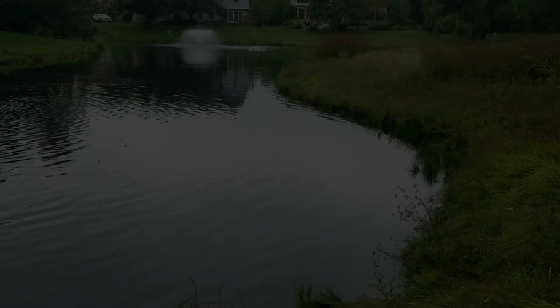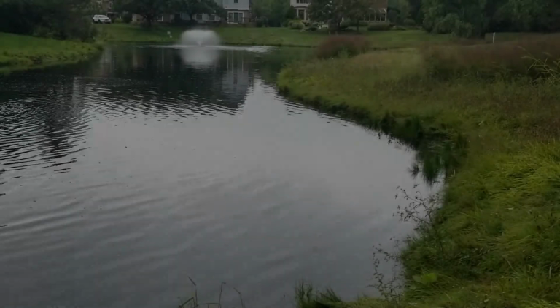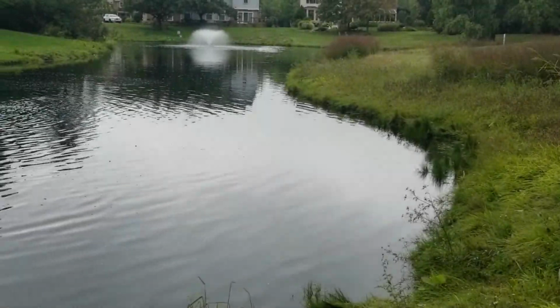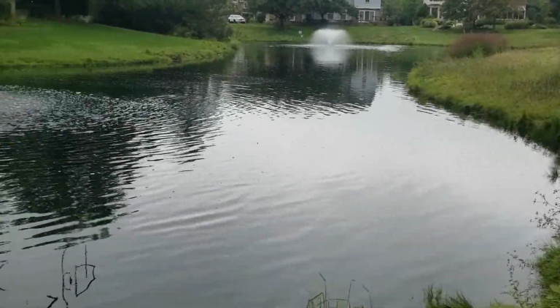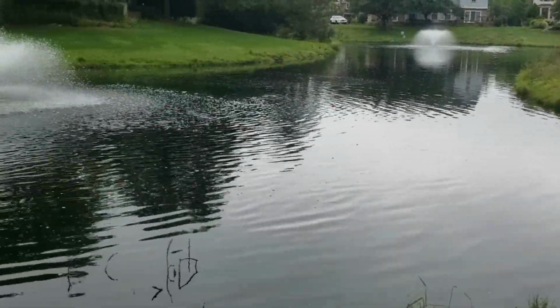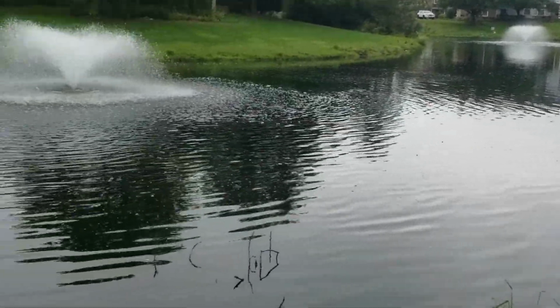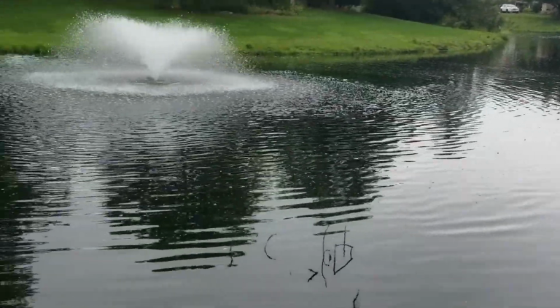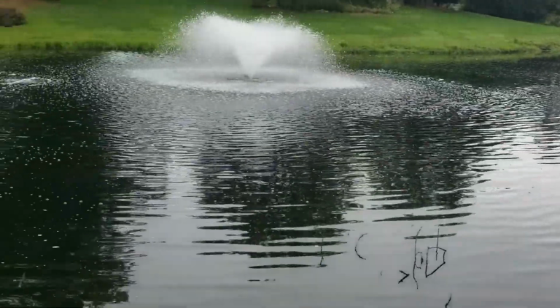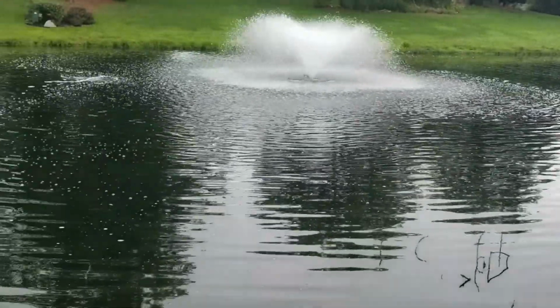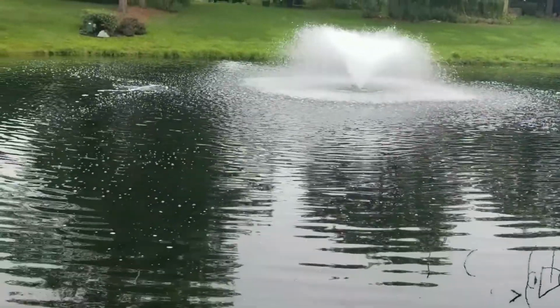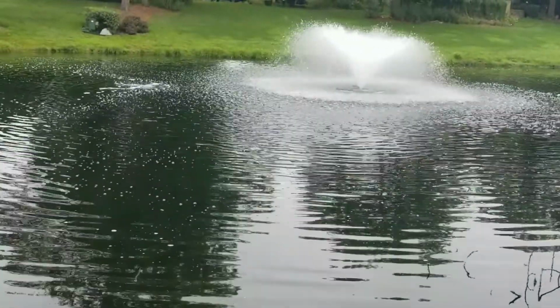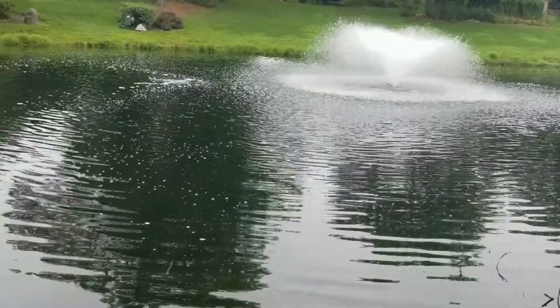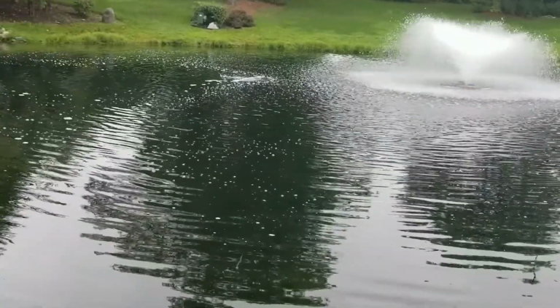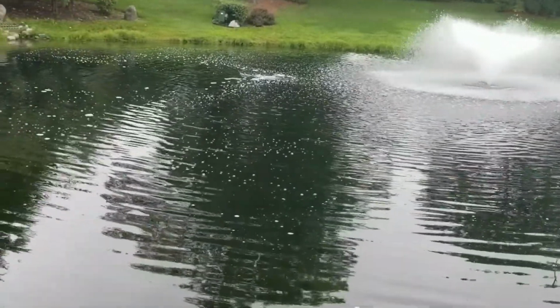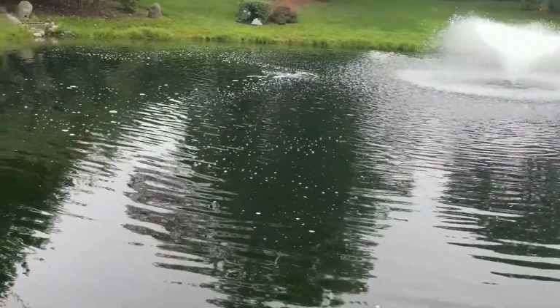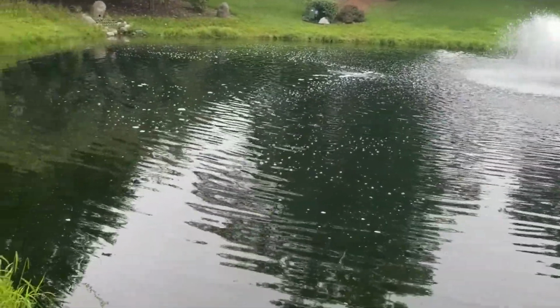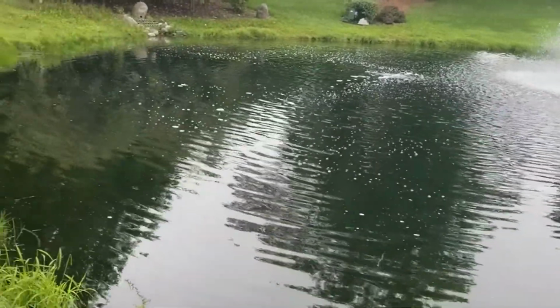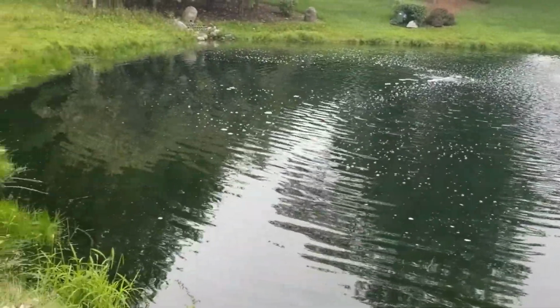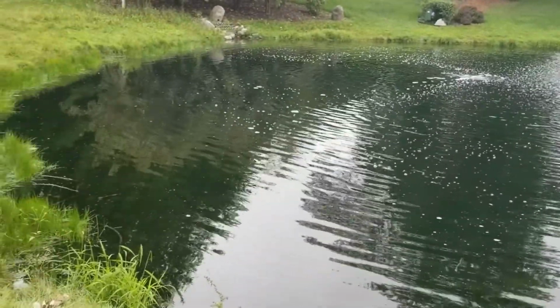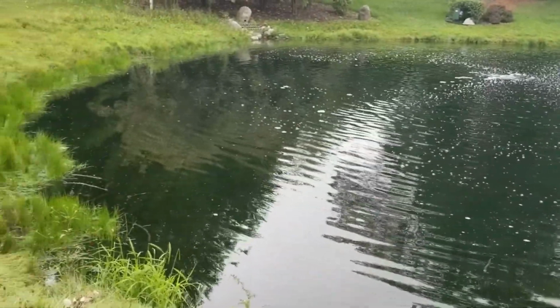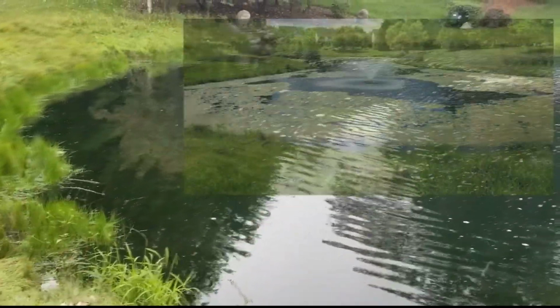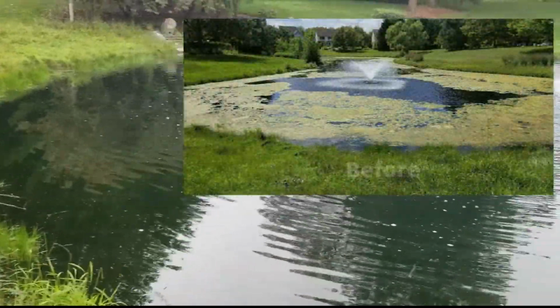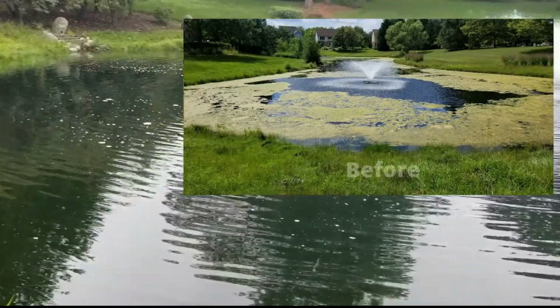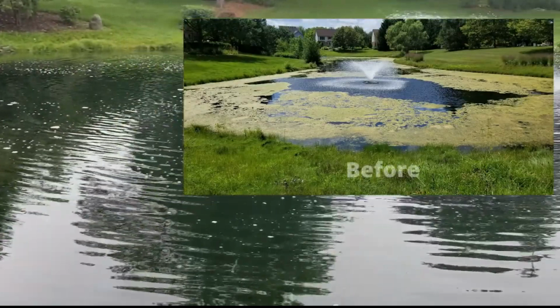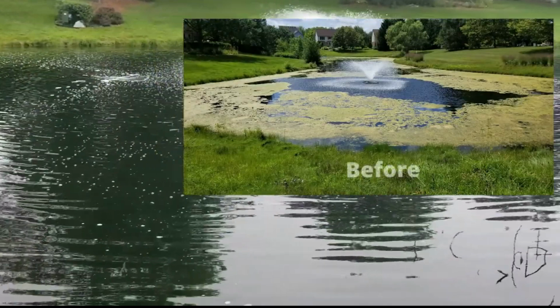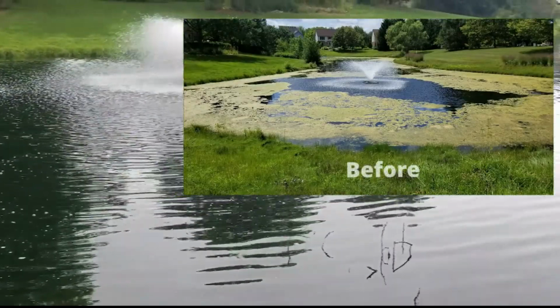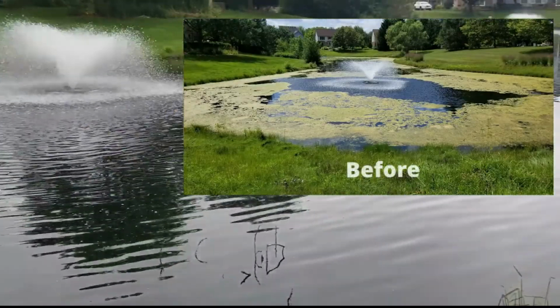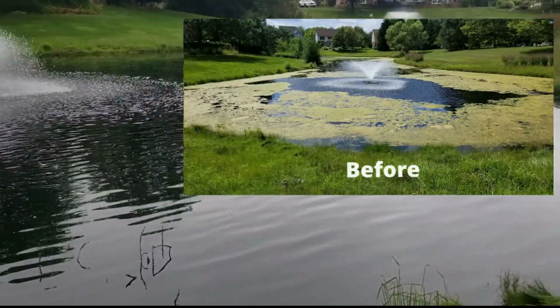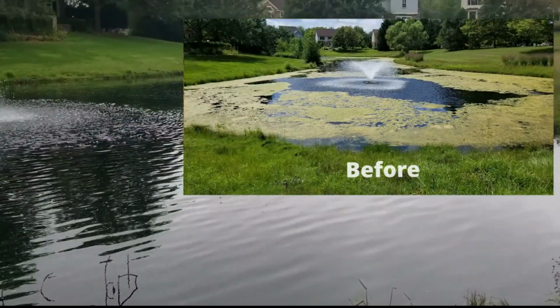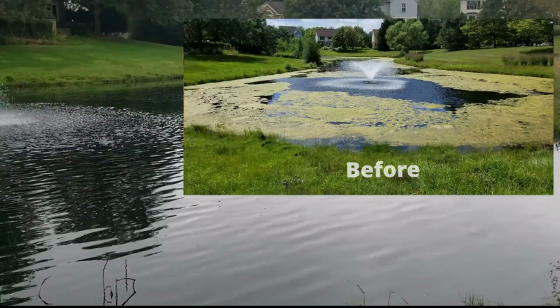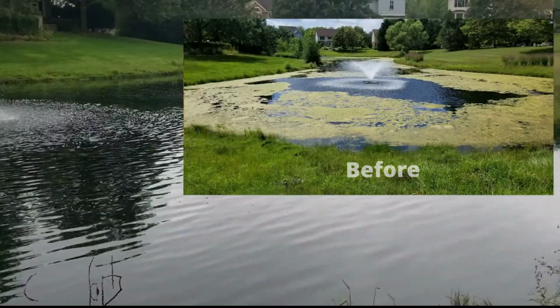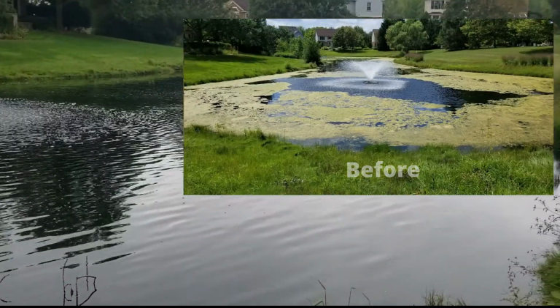This is Rich with BioHealth Pod Systems here in Northville. We just installed this BioHealth Pod System beginning of August. This pond had algae problems and muck problems. We put the system in and now we are already seeing results.